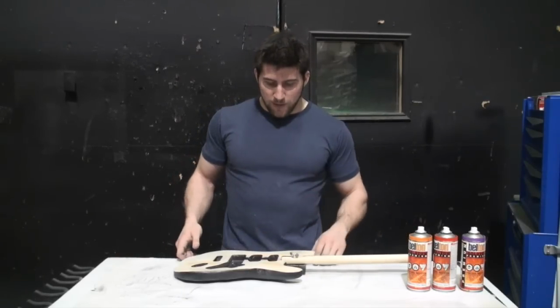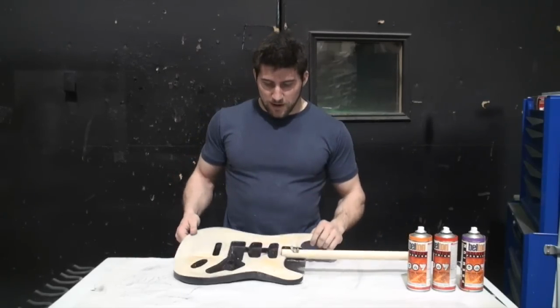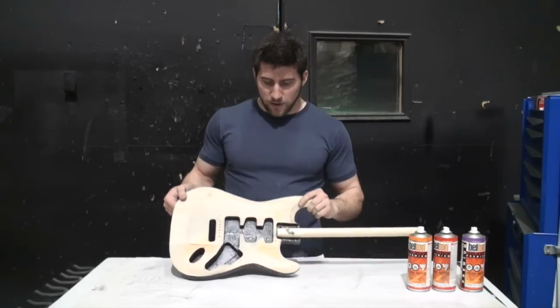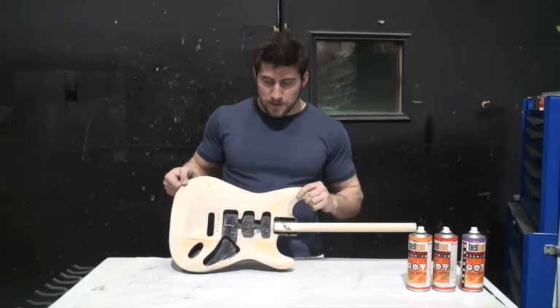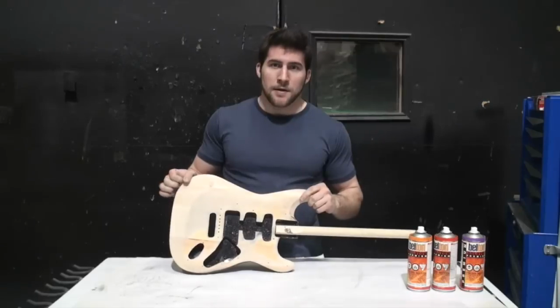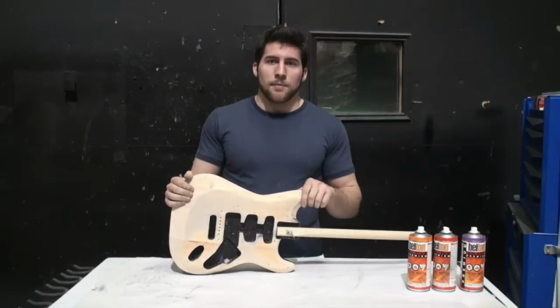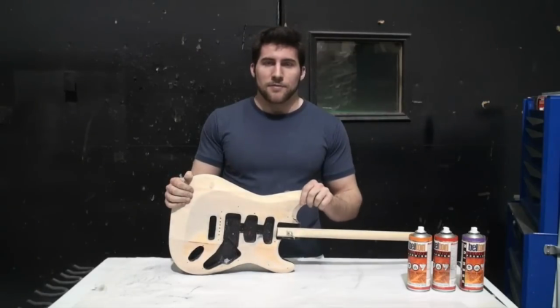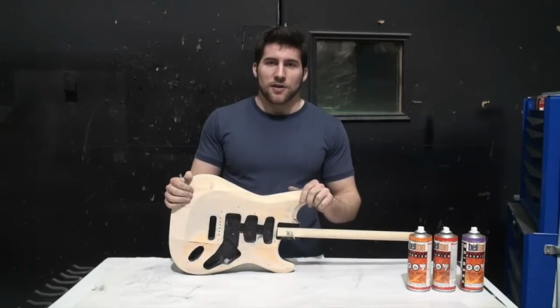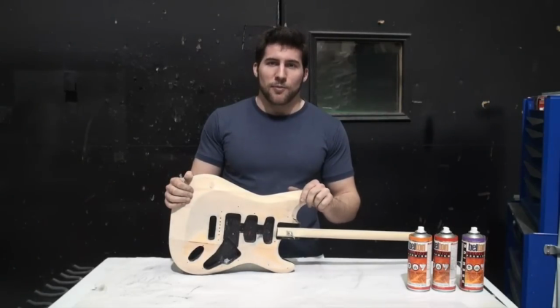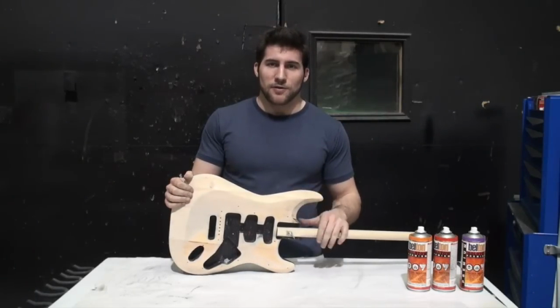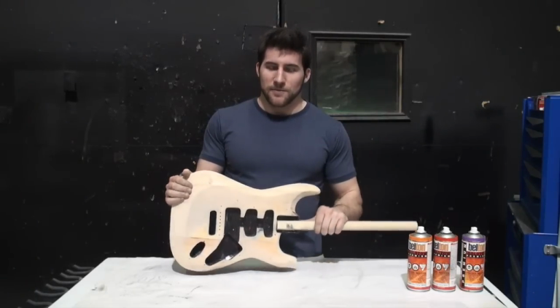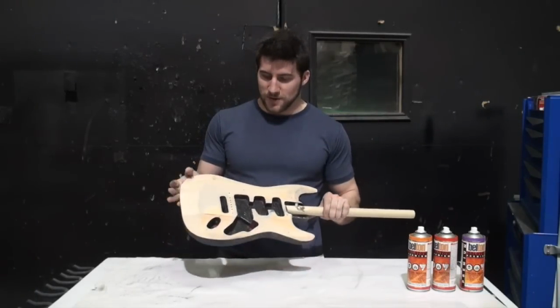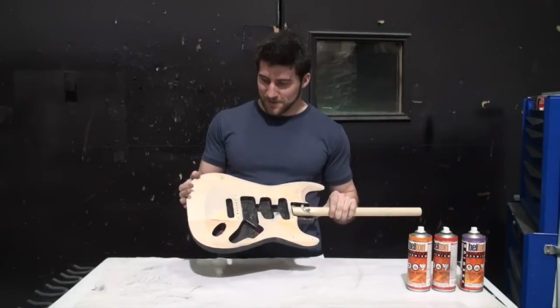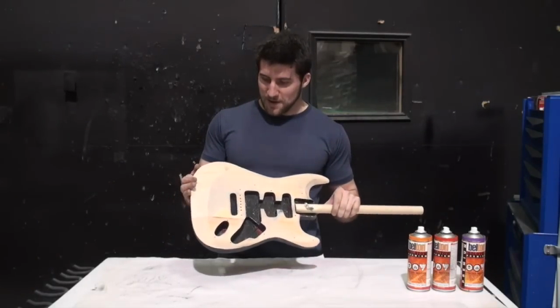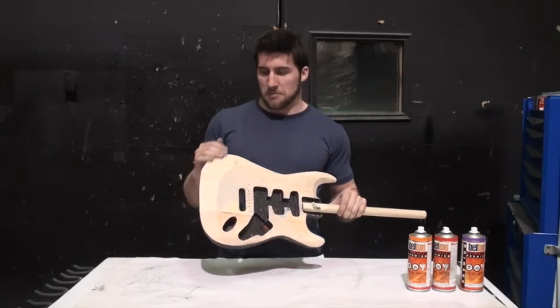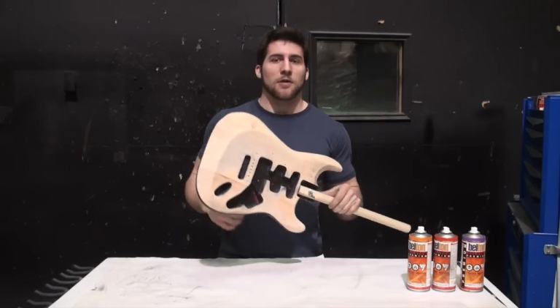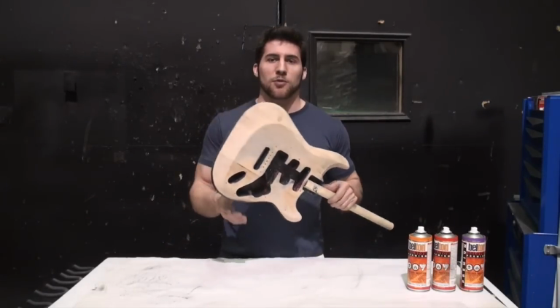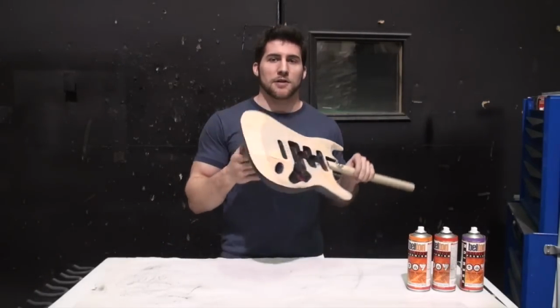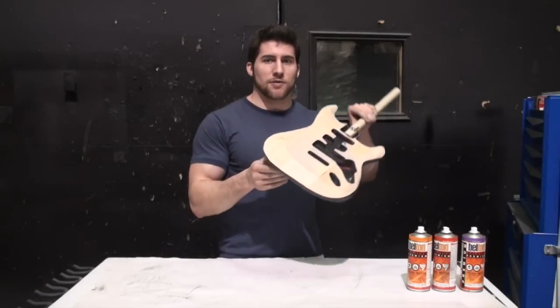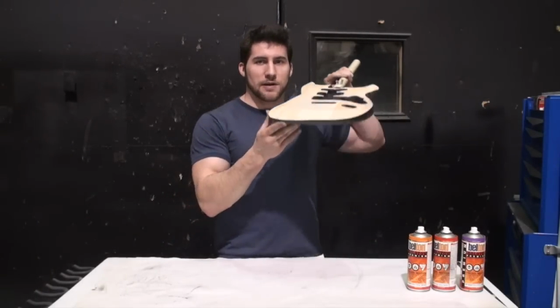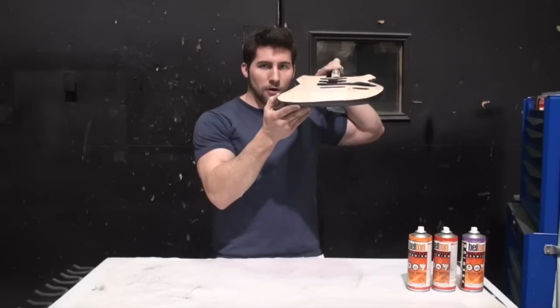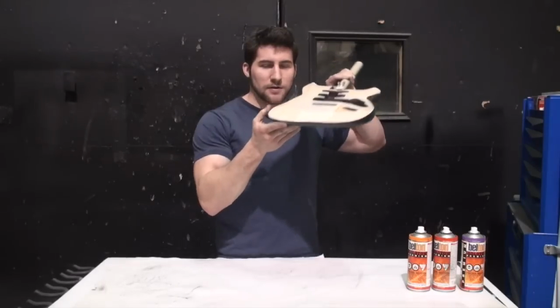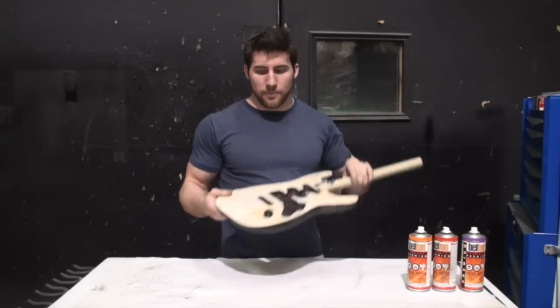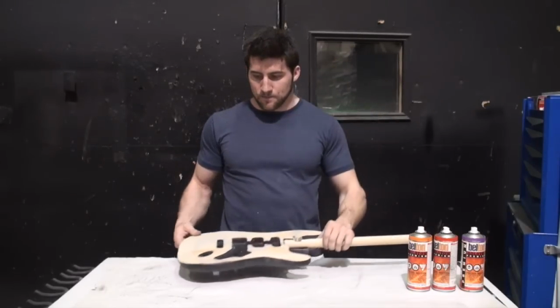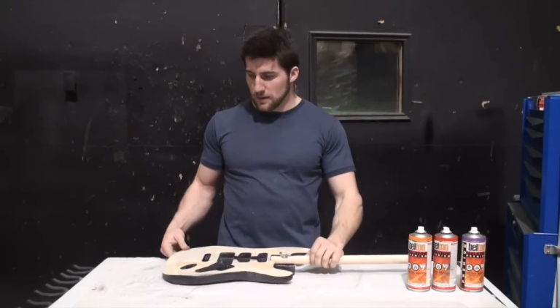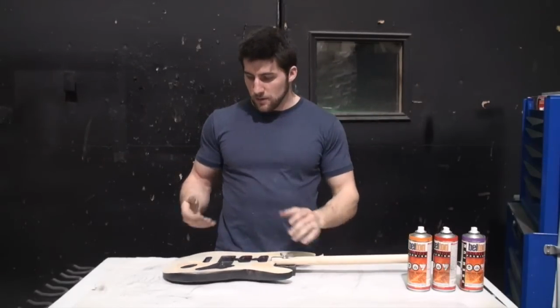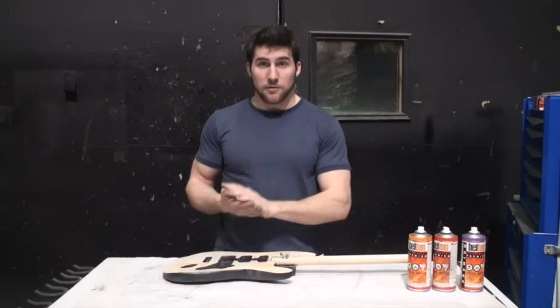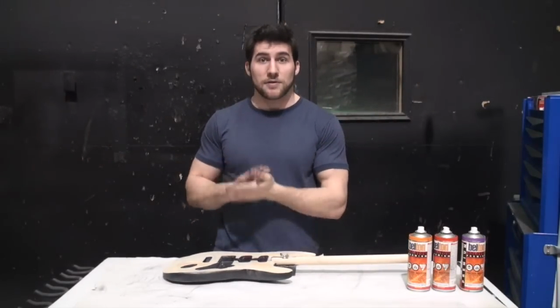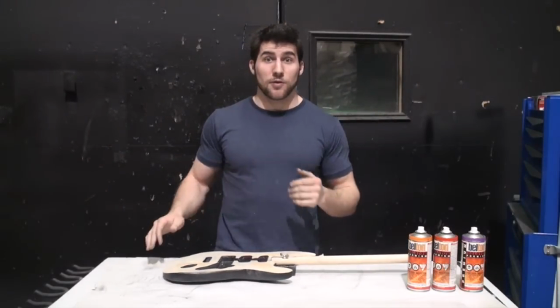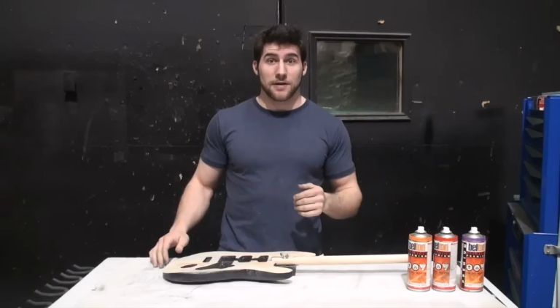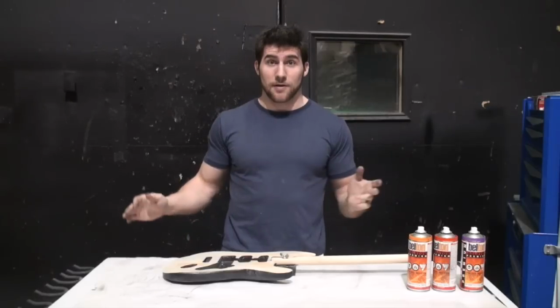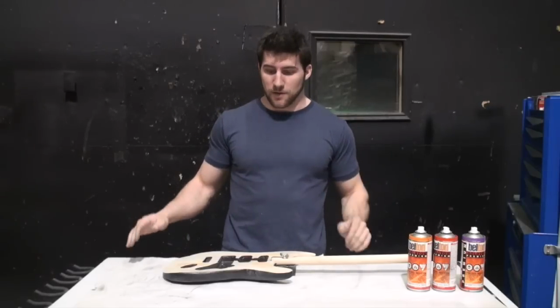I've got here my piece of junk experimental guitar. Last time we shot it didn't have such a ridiculous card in the top but it's not really relevant. I was using it as a test as I always do.